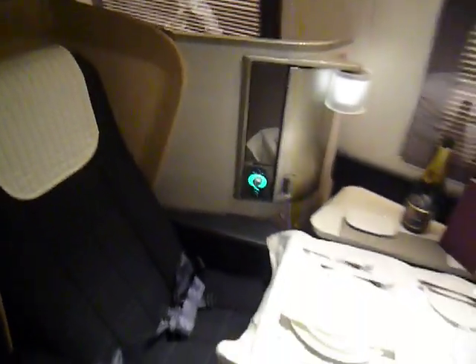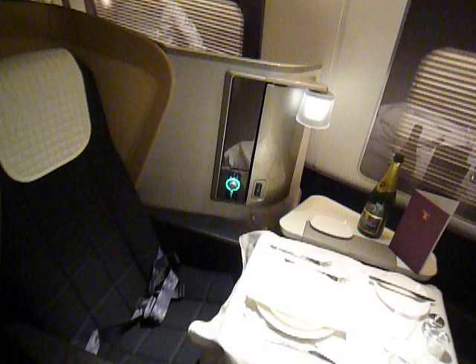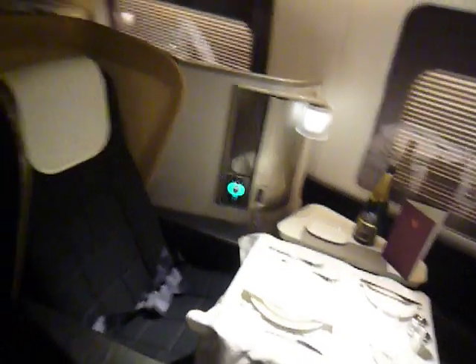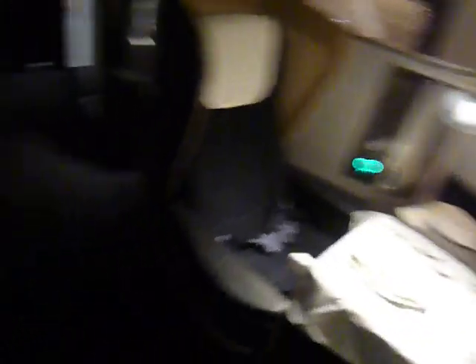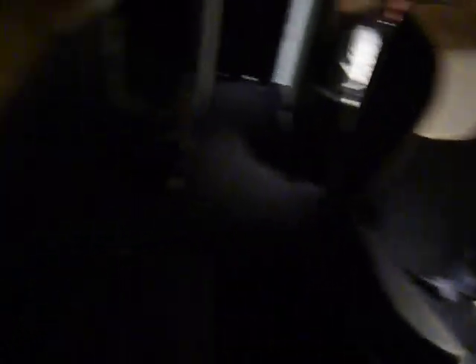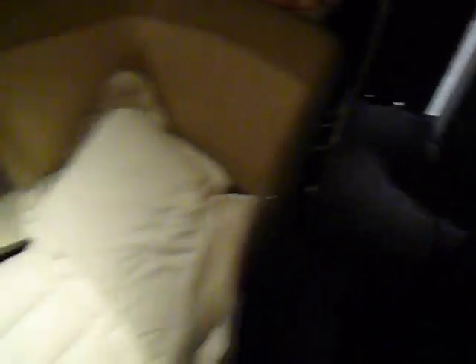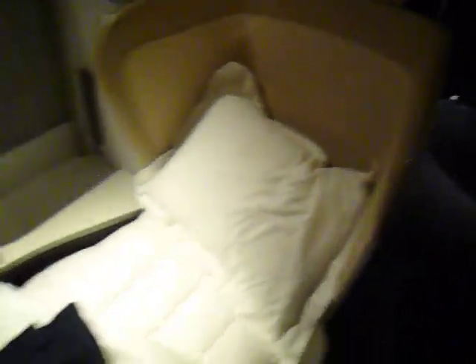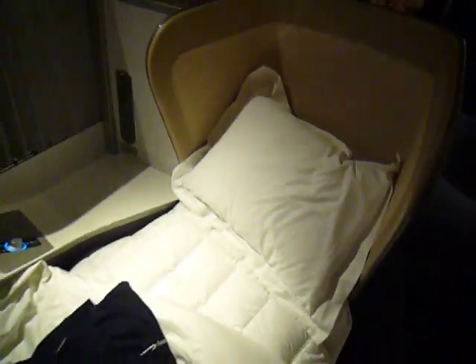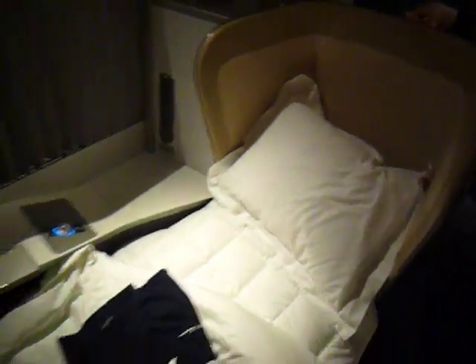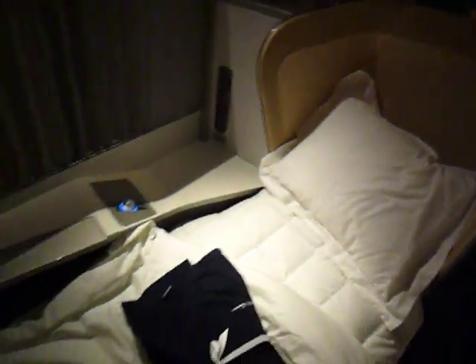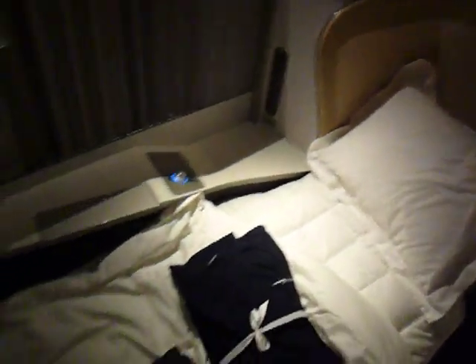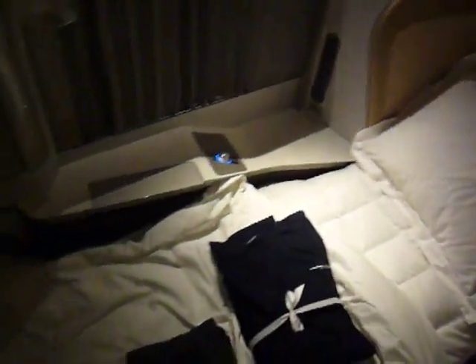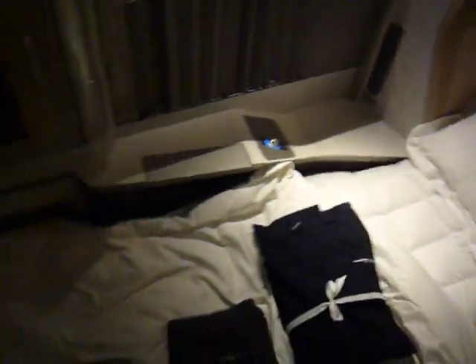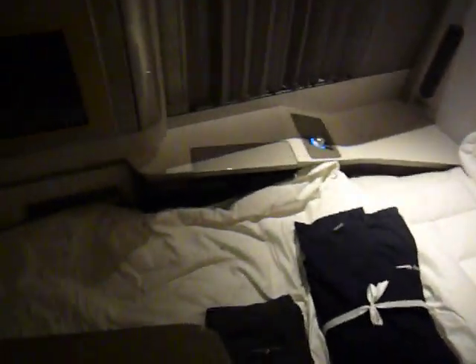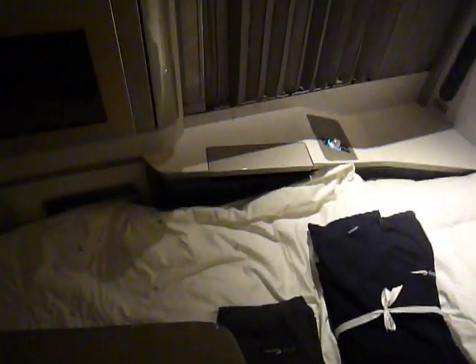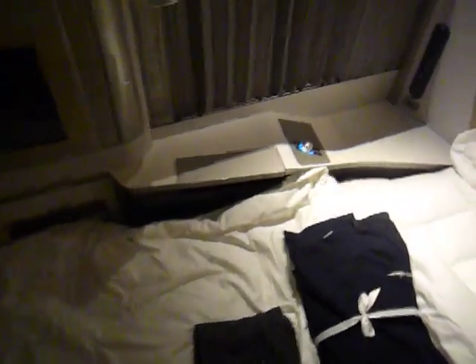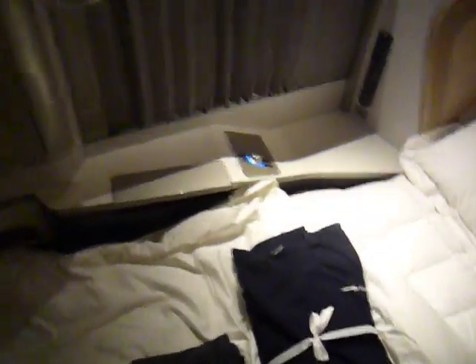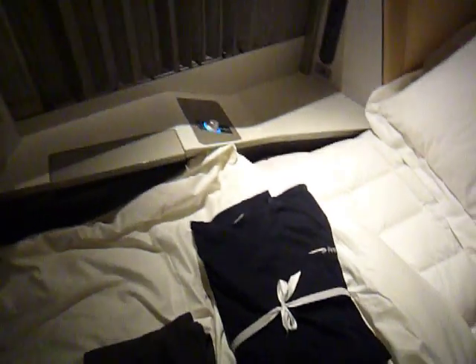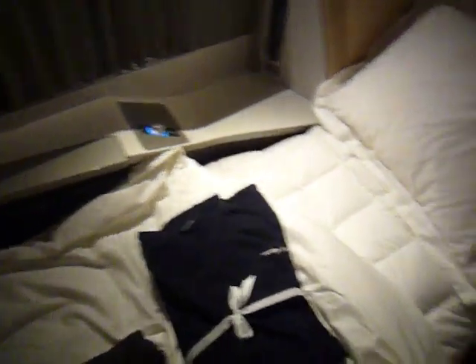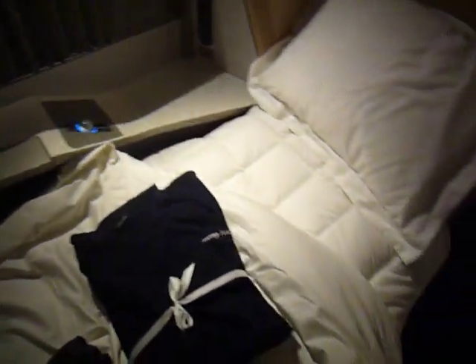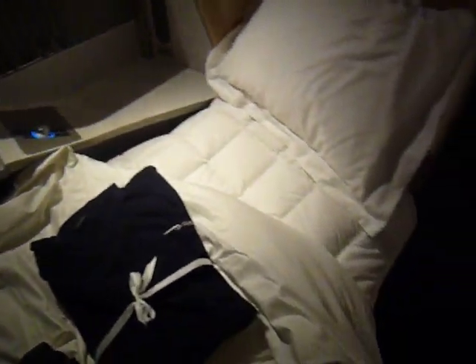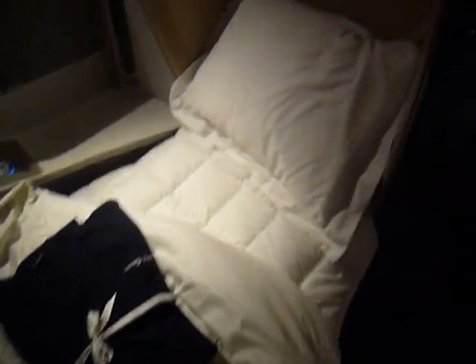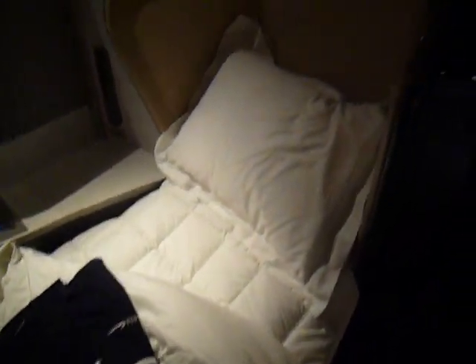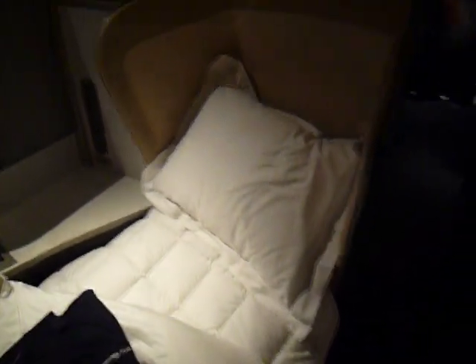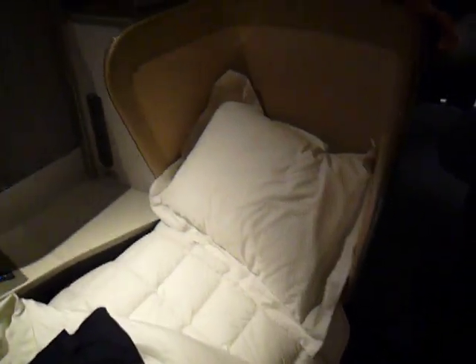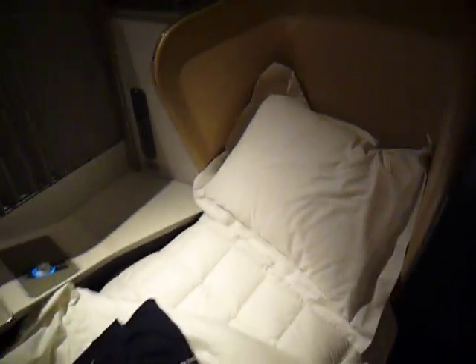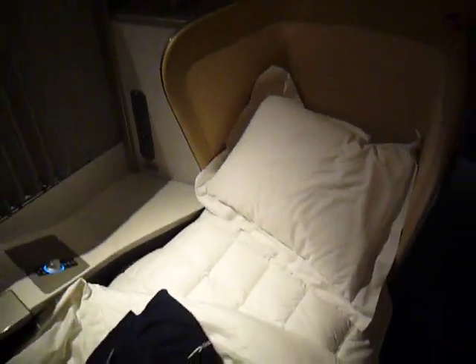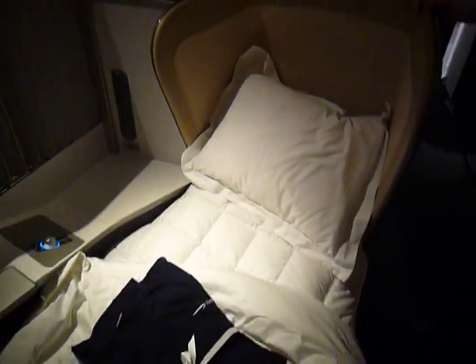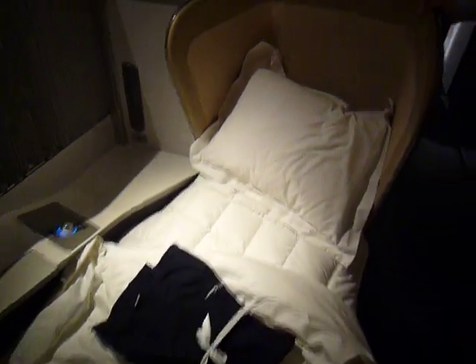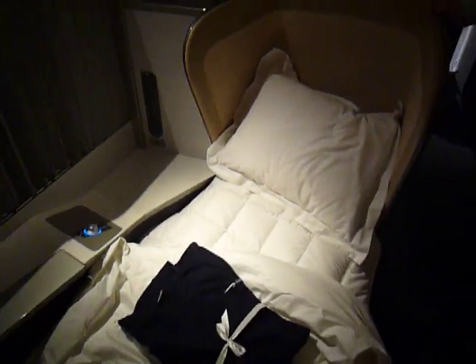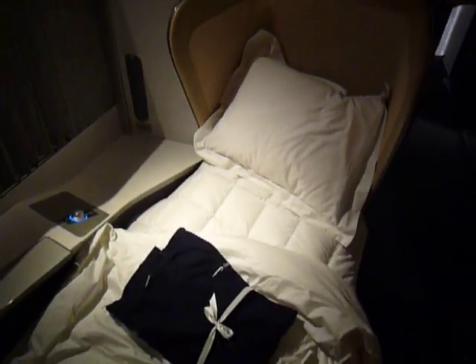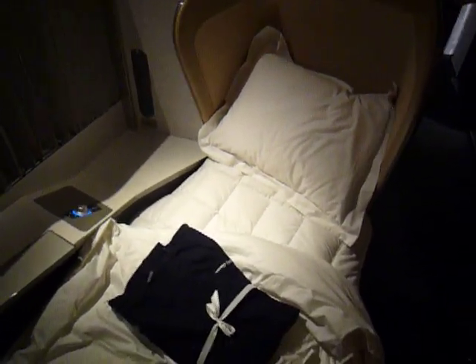Moving across, we have one of our seats made up into the bed mode, with the sleeper suit, the duvet and pillow all provided ready for sleep.